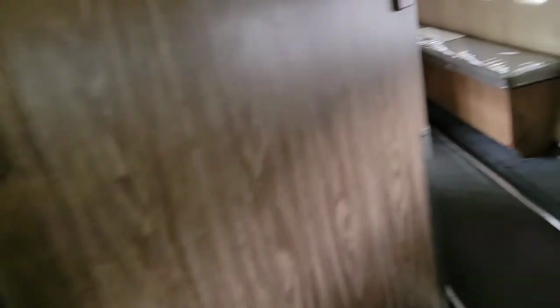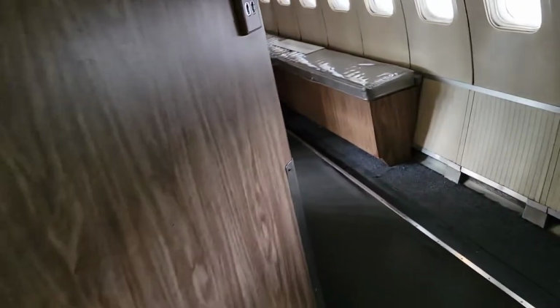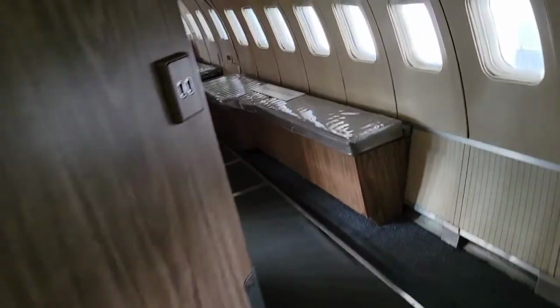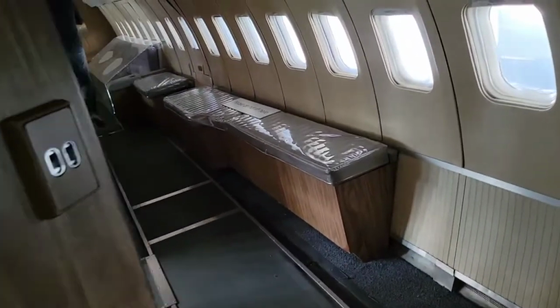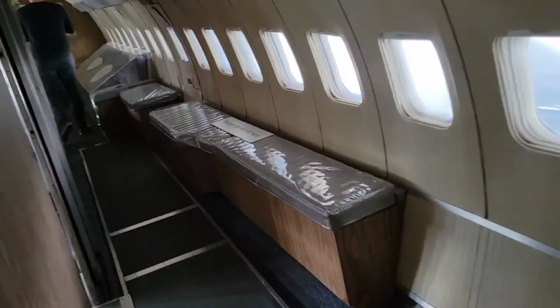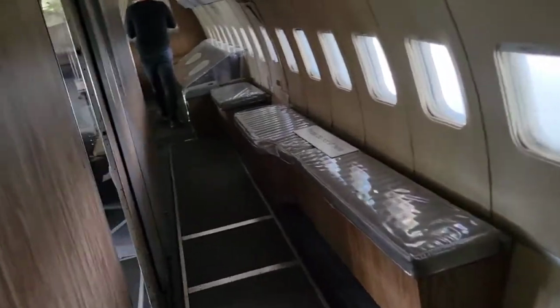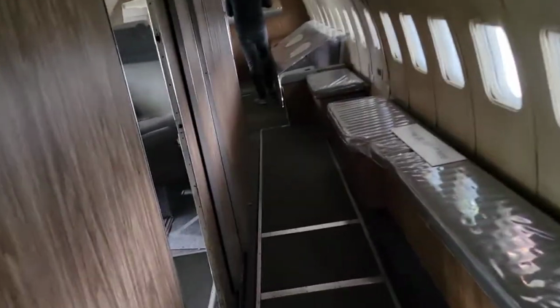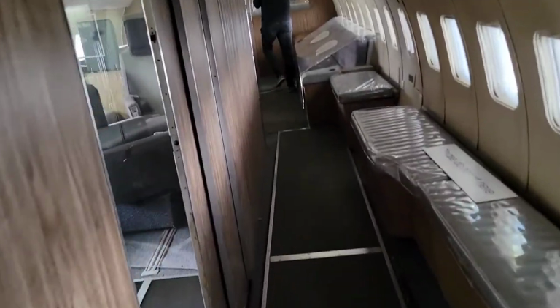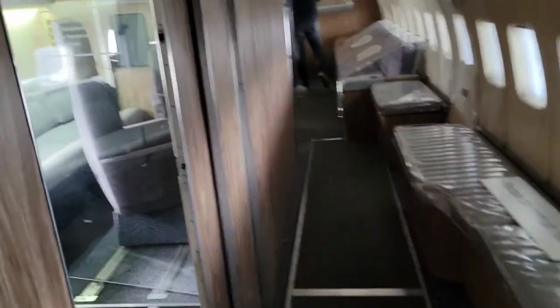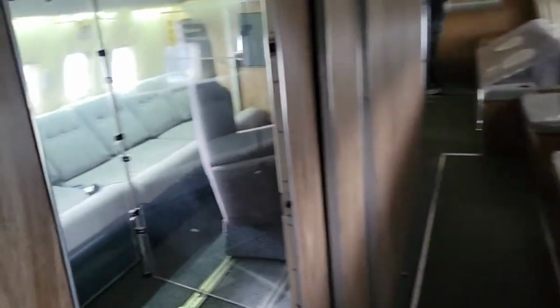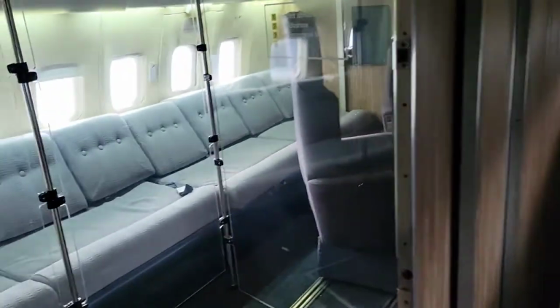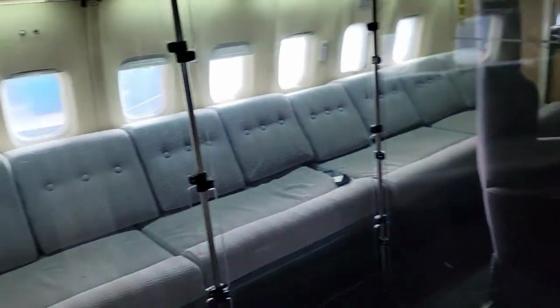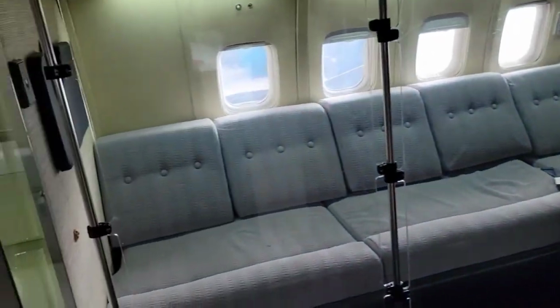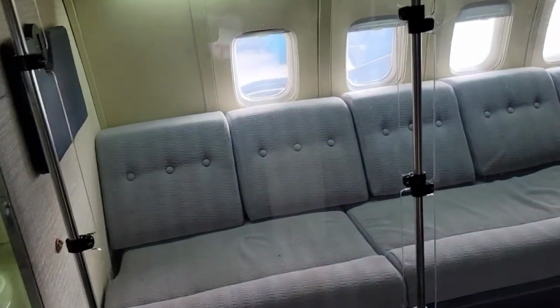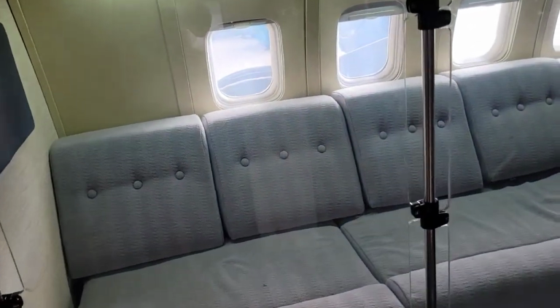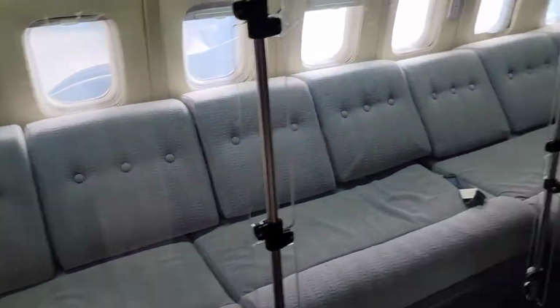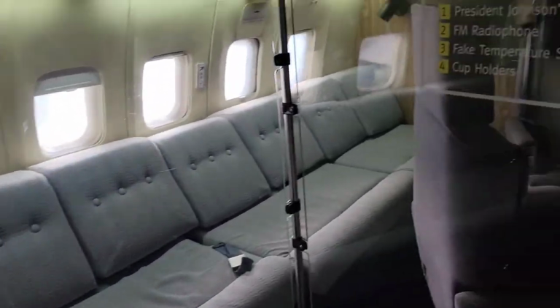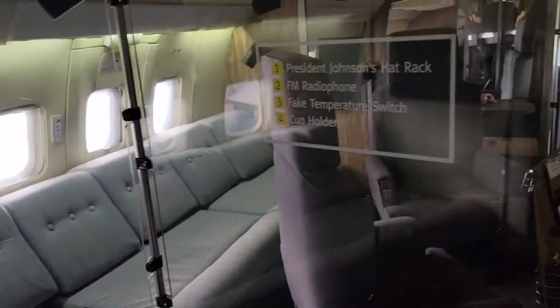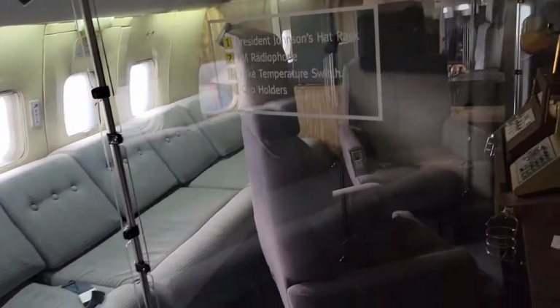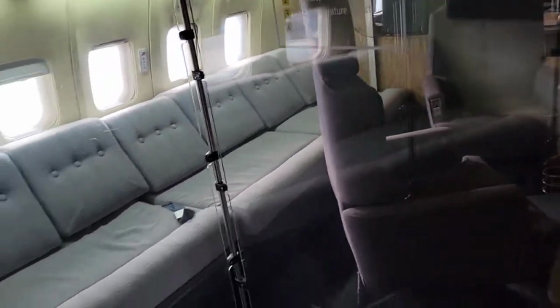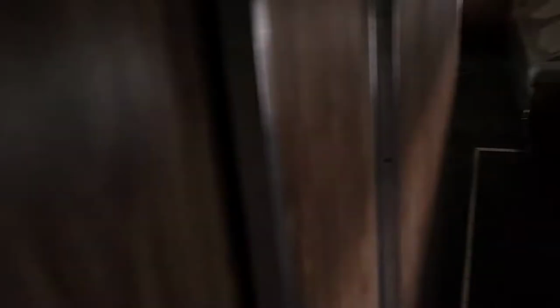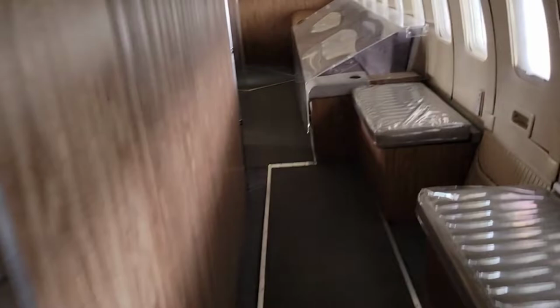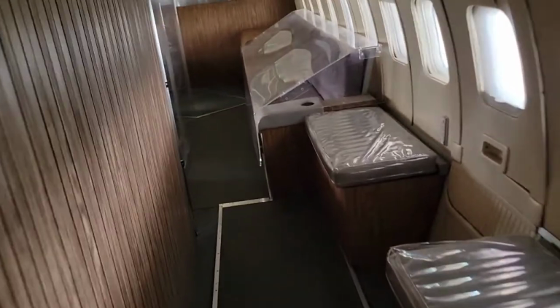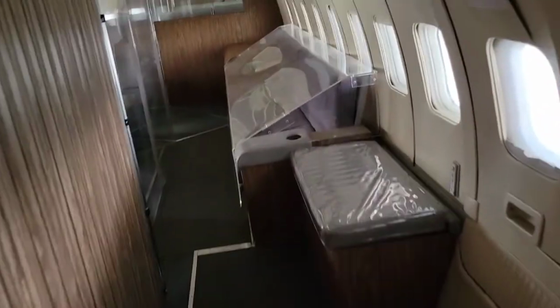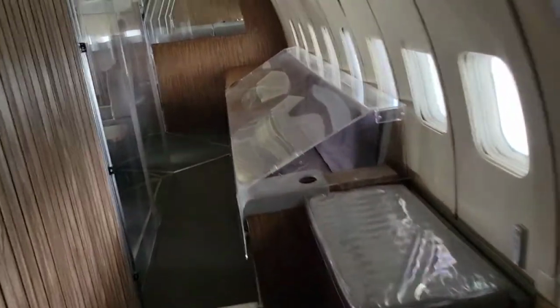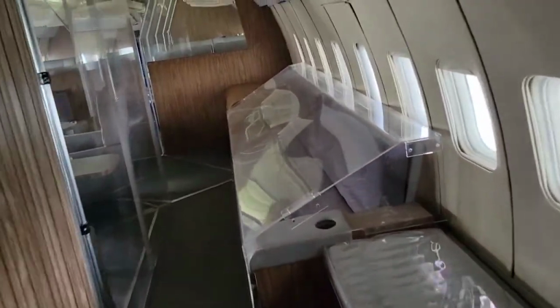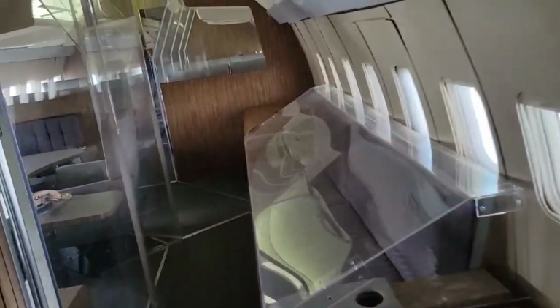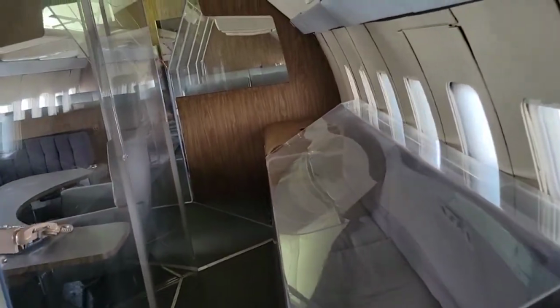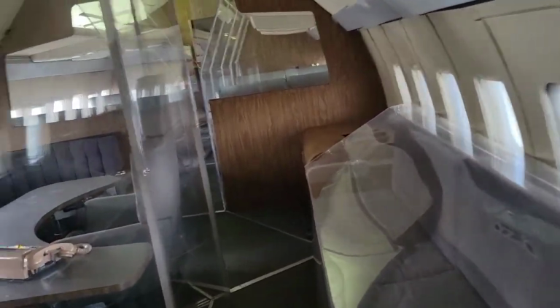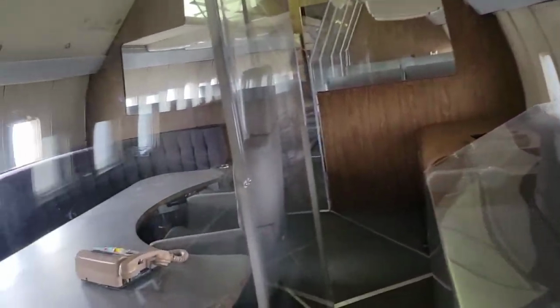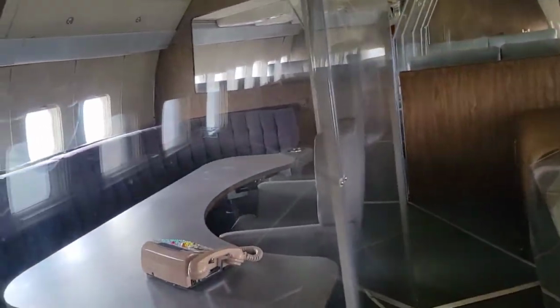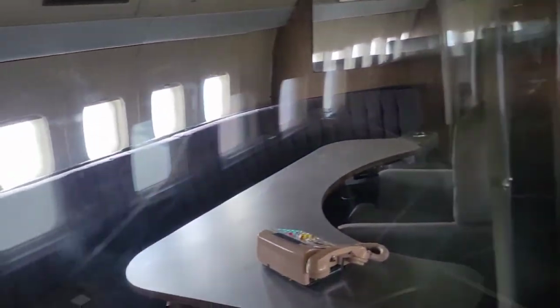As I walked down the aisle, this is the president's office — it had its own attached bathroom. Next to his office, this was his boardroom or the meeting room.